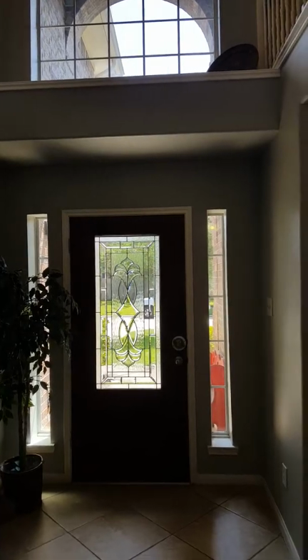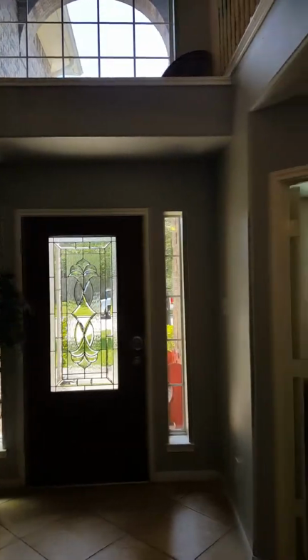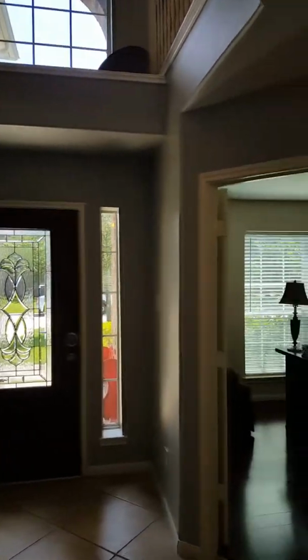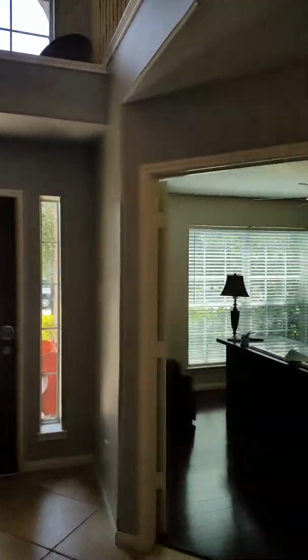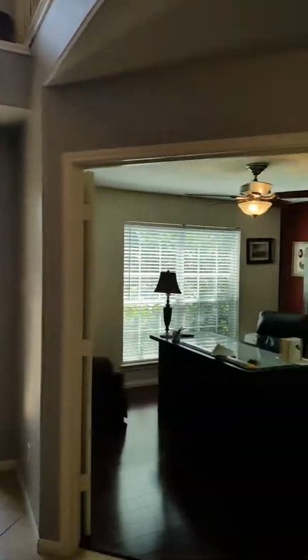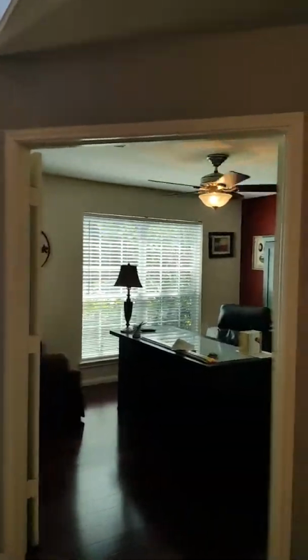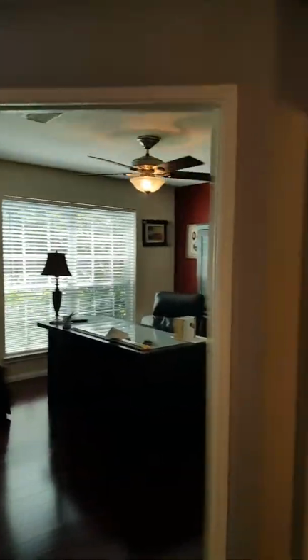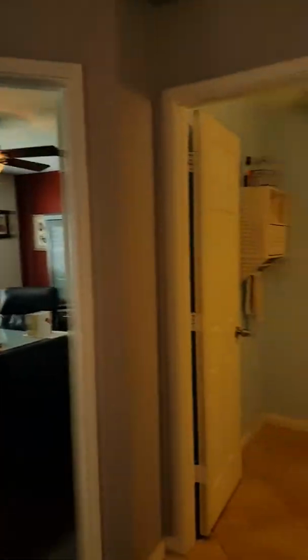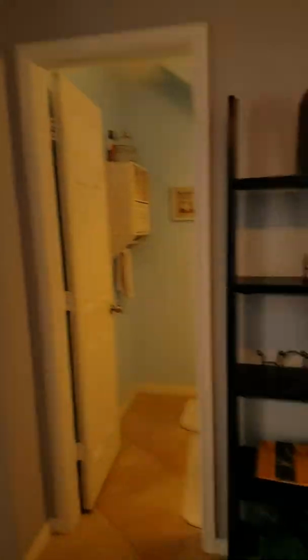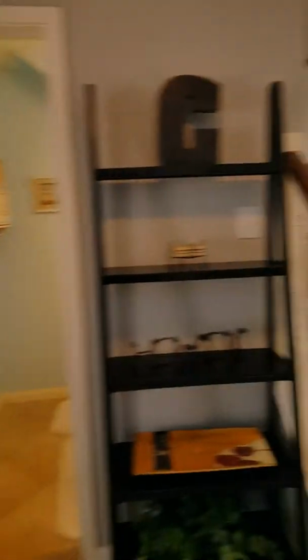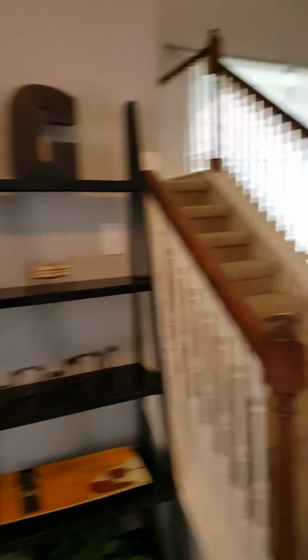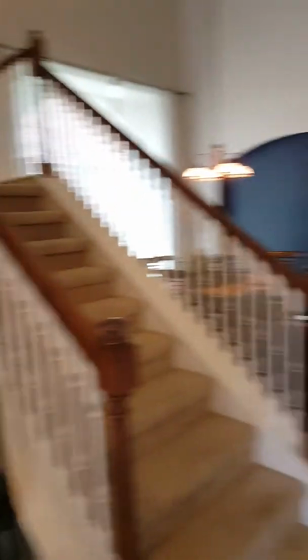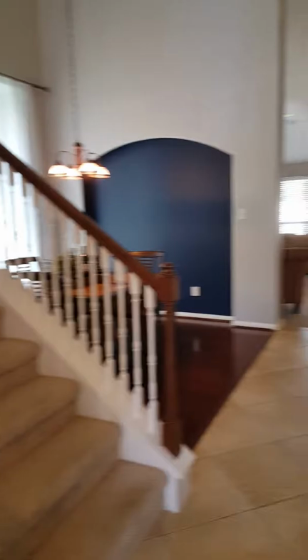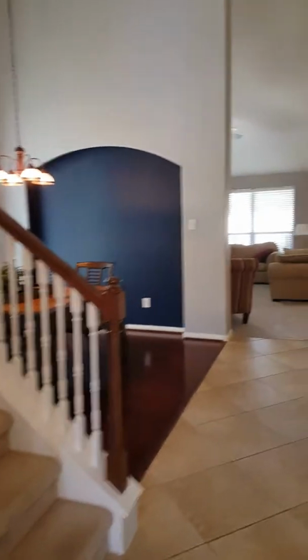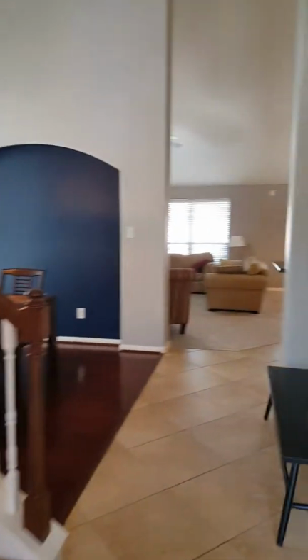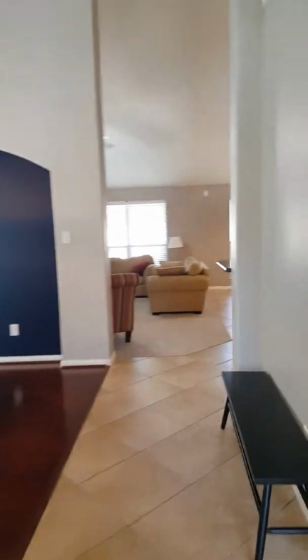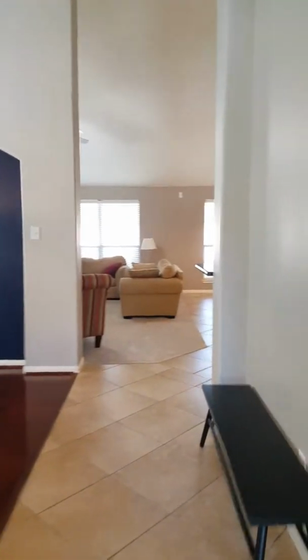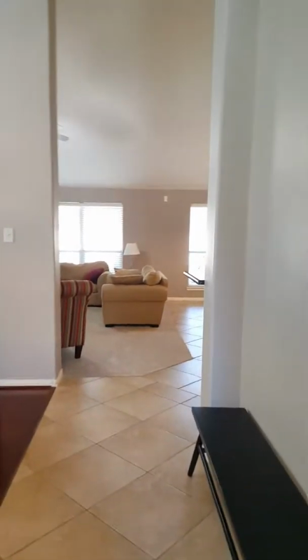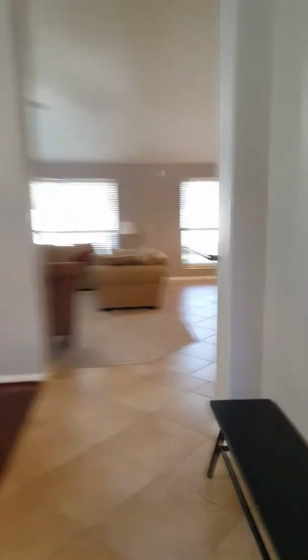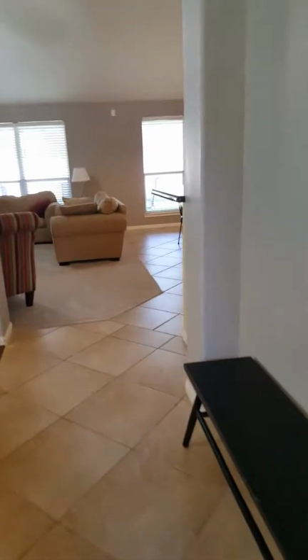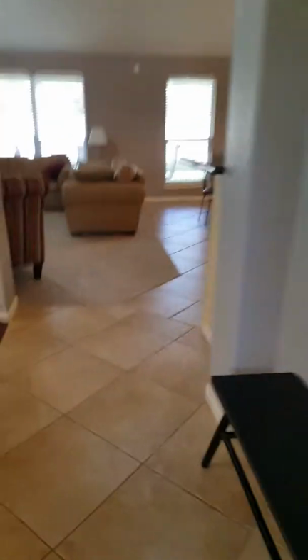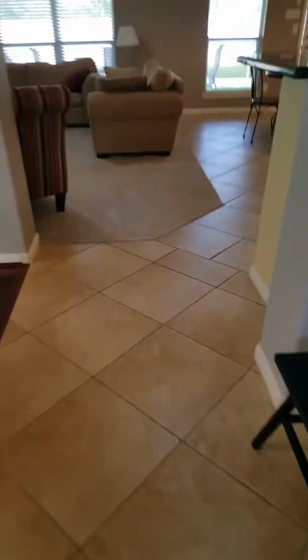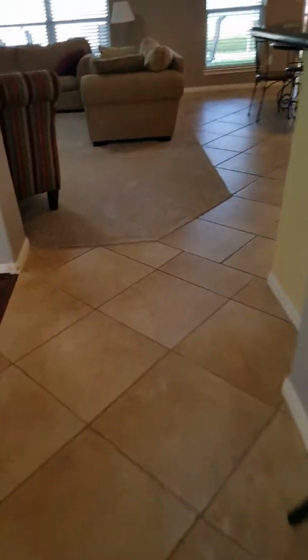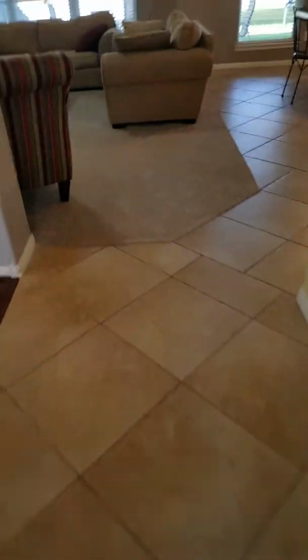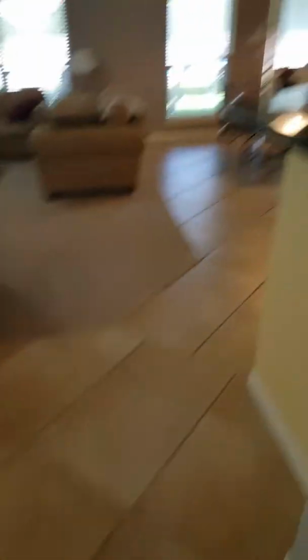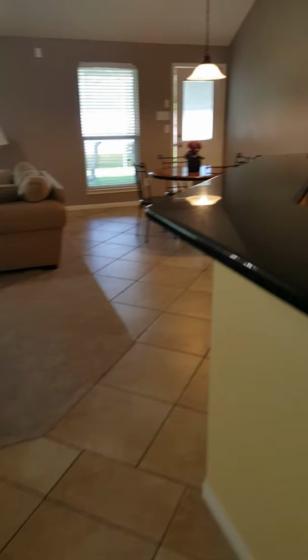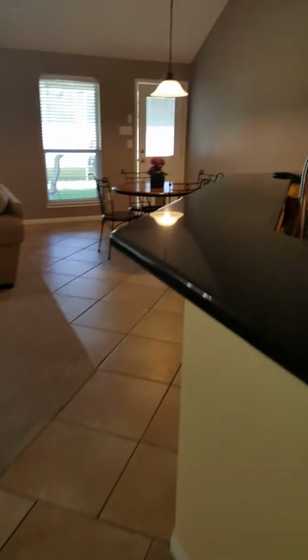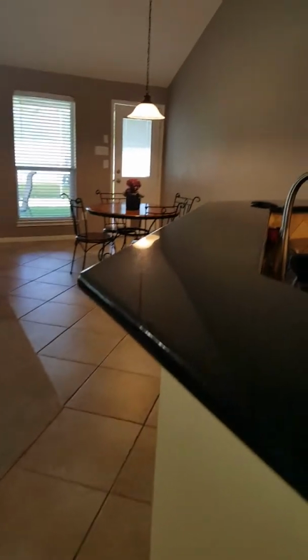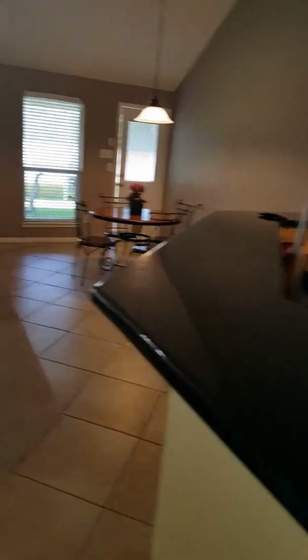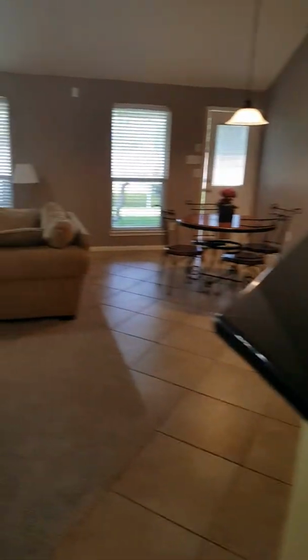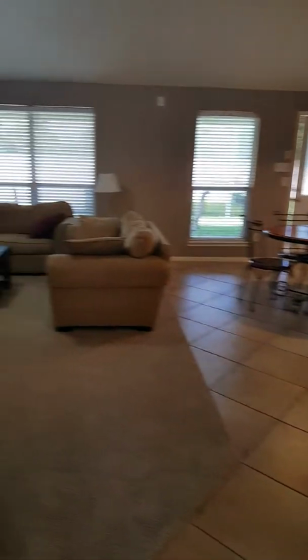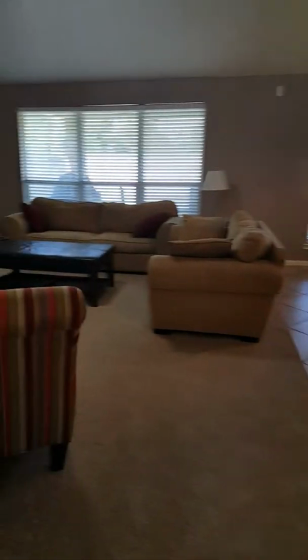When you first walk into the home you can see the upstairs. It's very open. You've got tile flooring, and when you walk in, nice tile flooring. I like that.